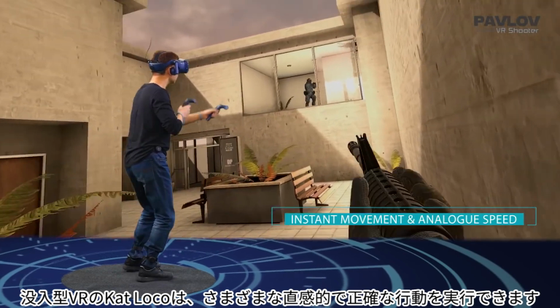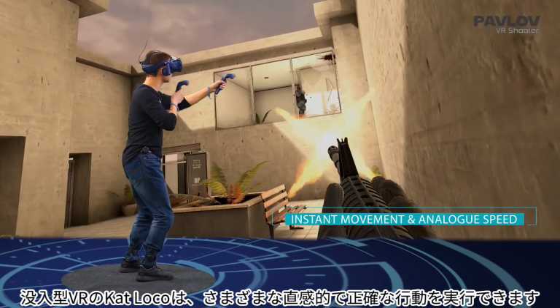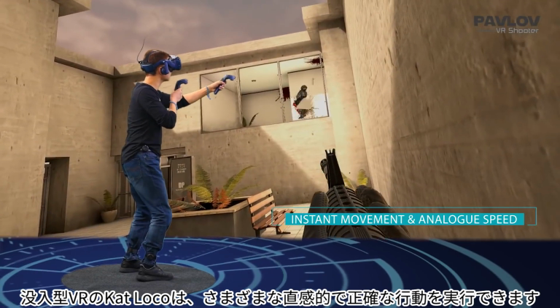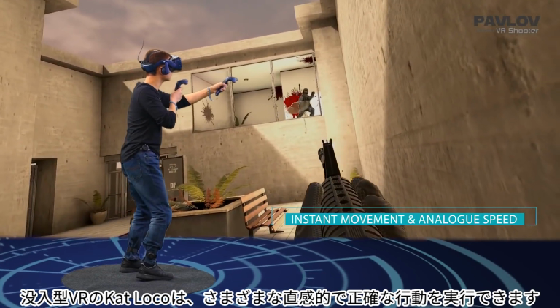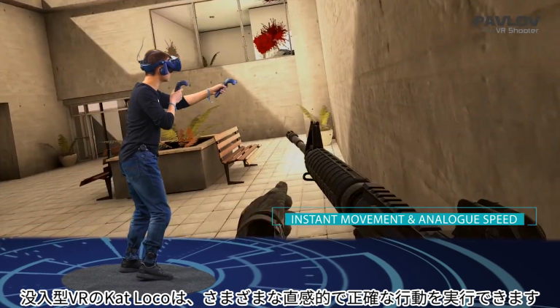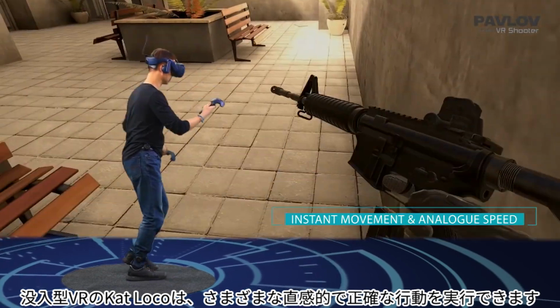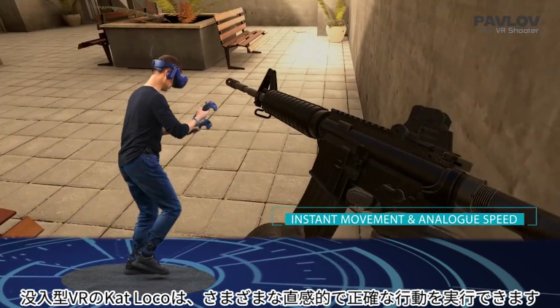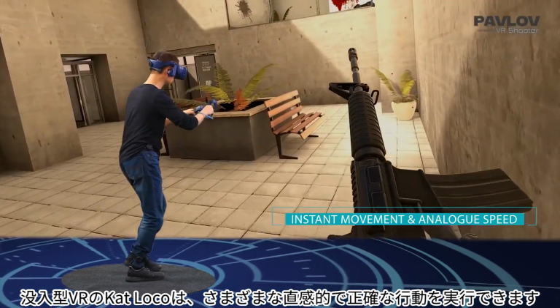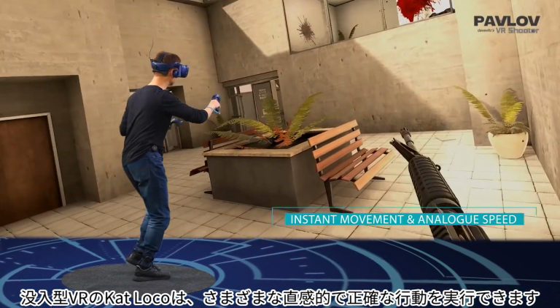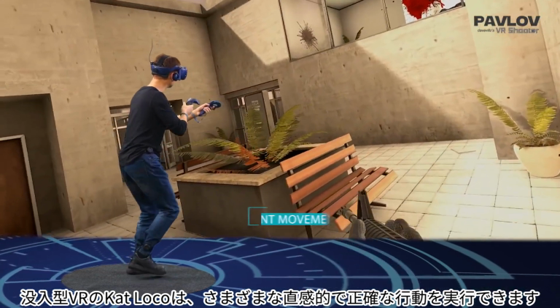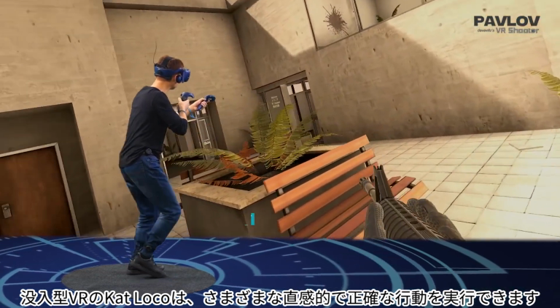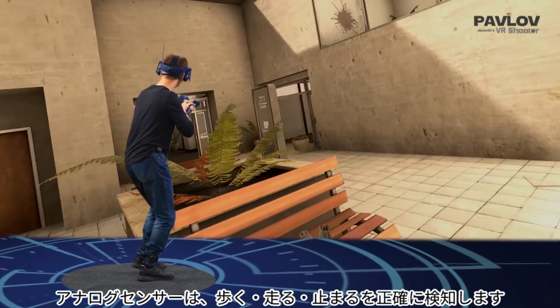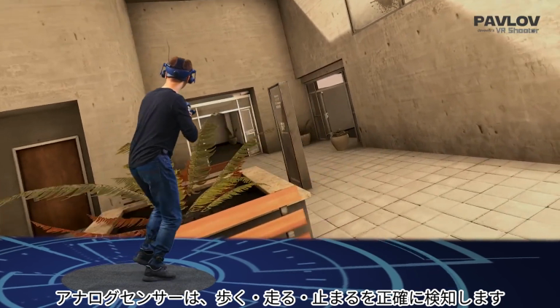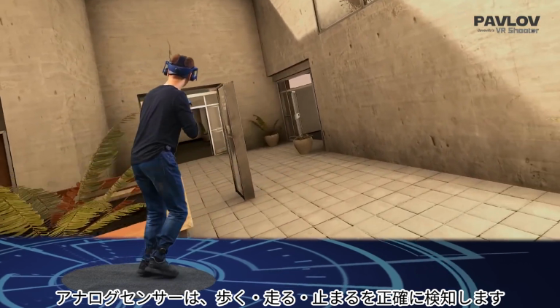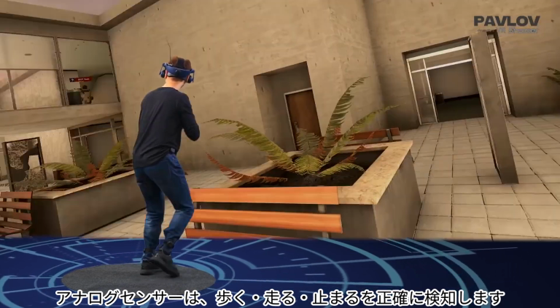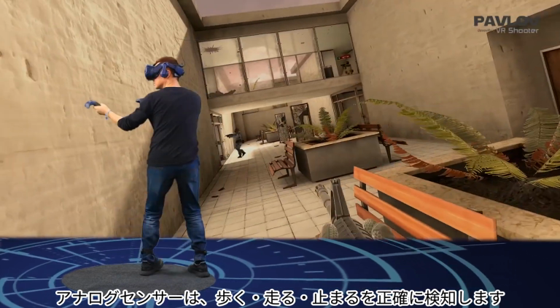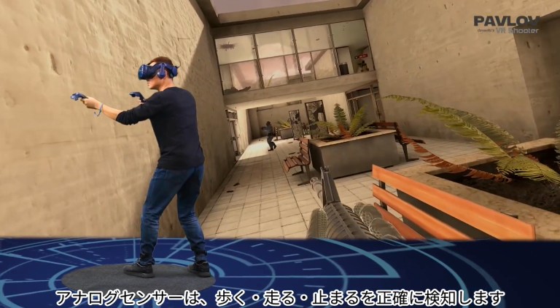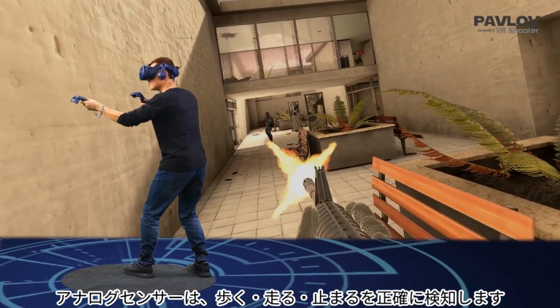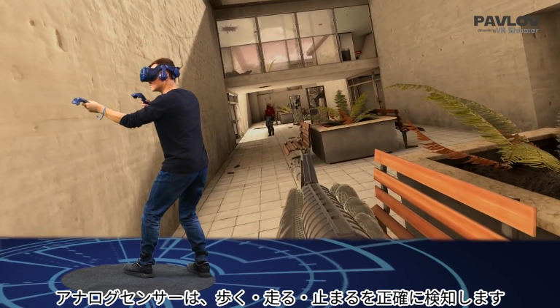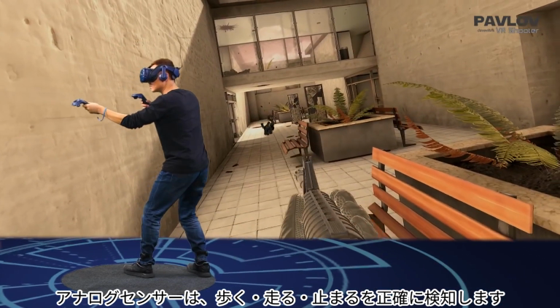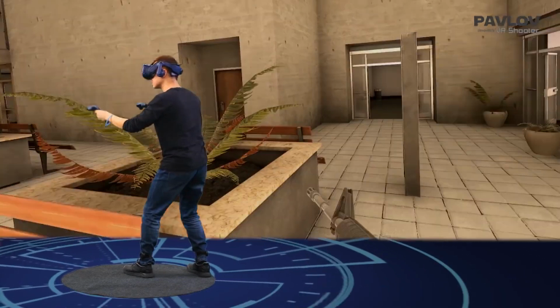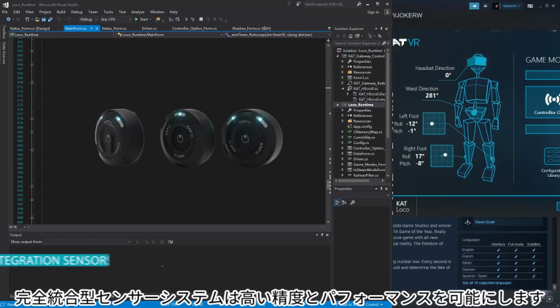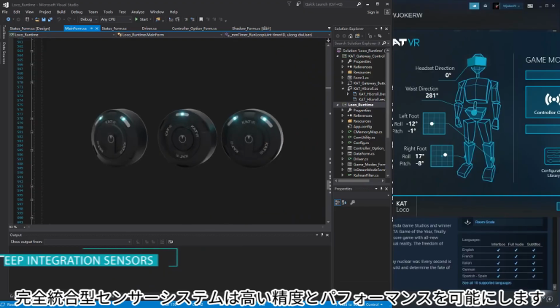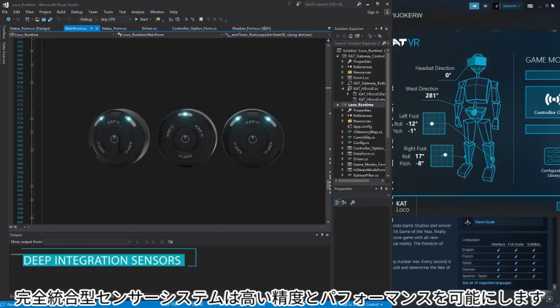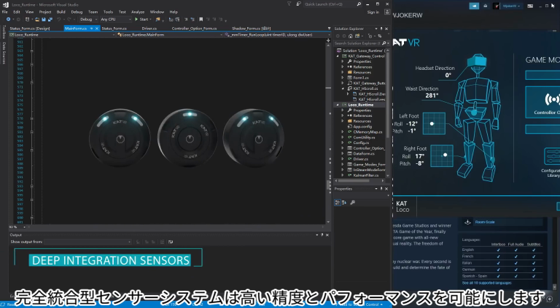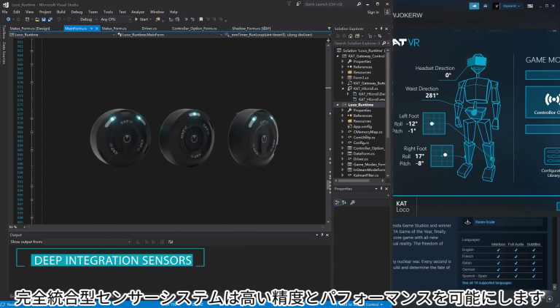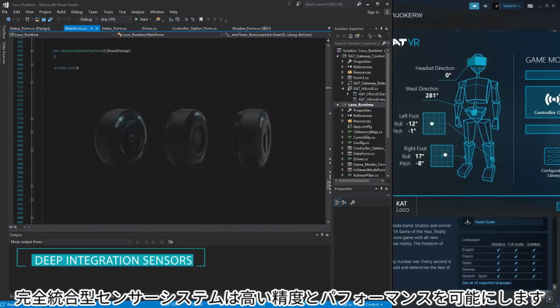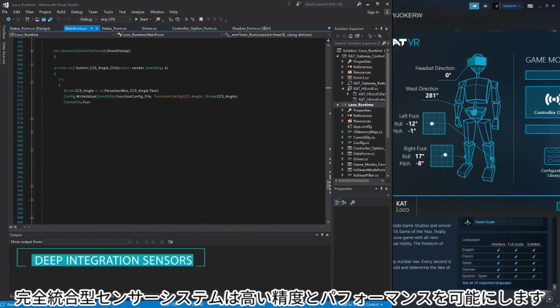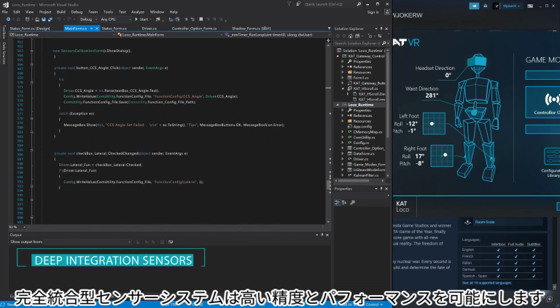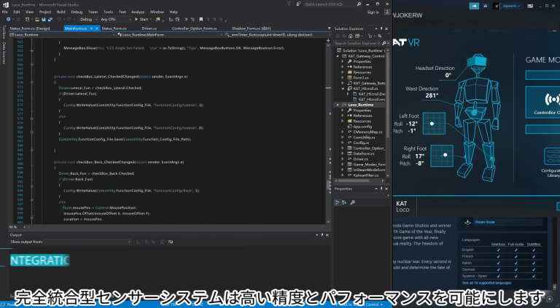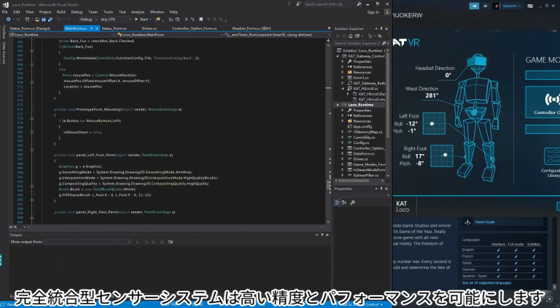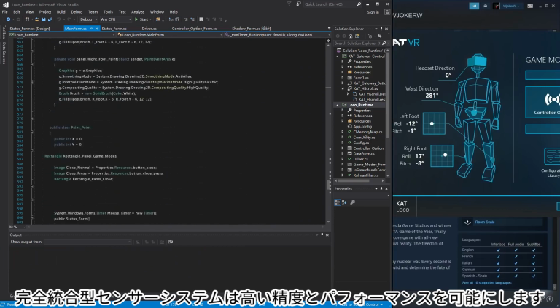Cat Loco allows you to carry out a wide variety of intuitive and accurate actions. Walk, run, and stop instantly, and use analog speed. Thanks to our deep integration sensors and inertial motion capture algorithm system,